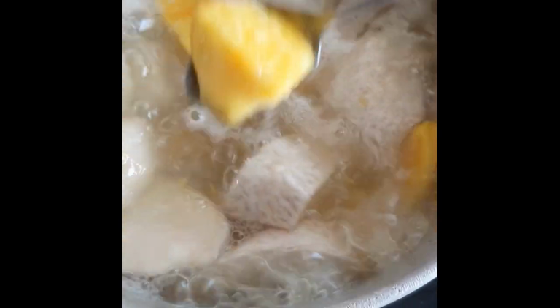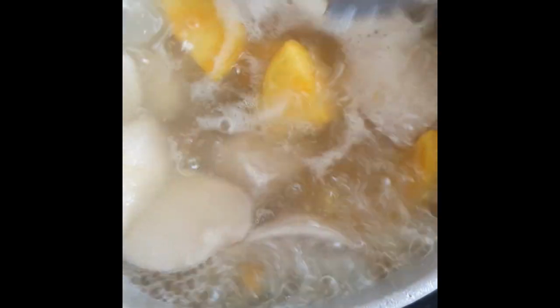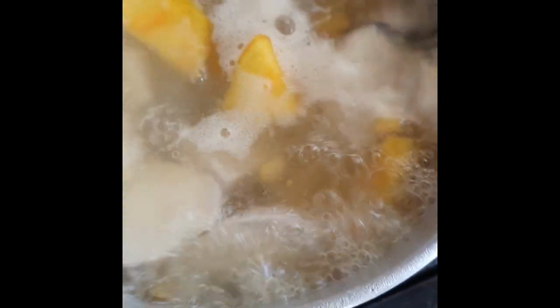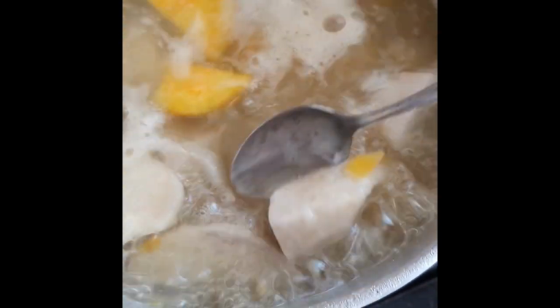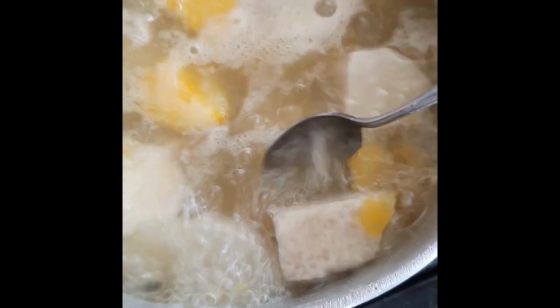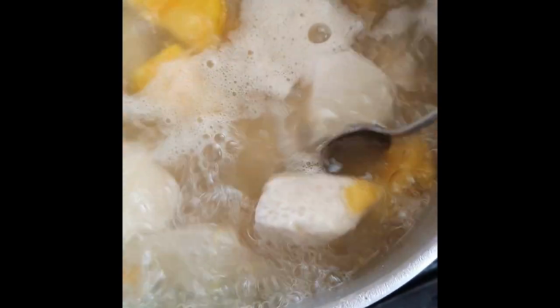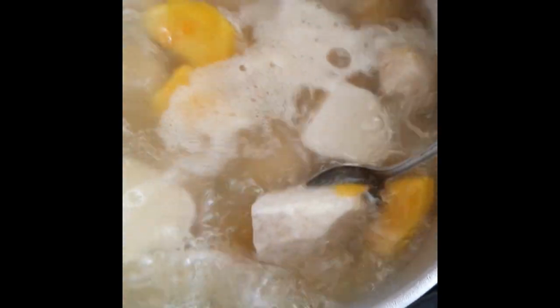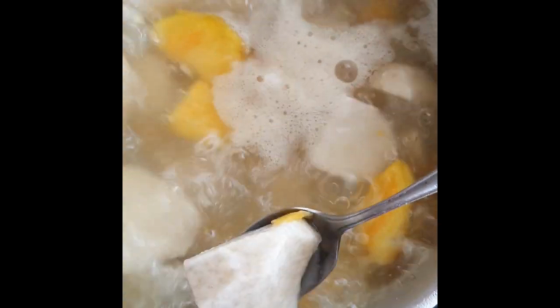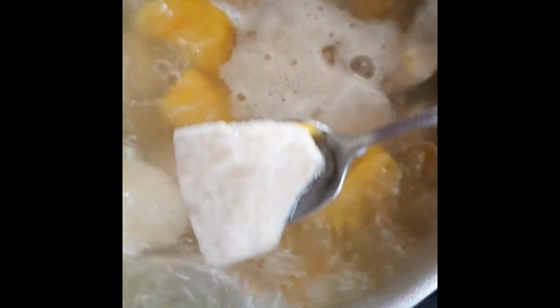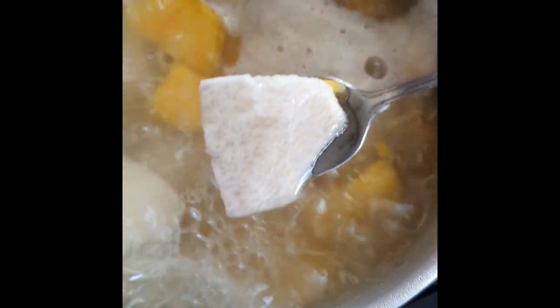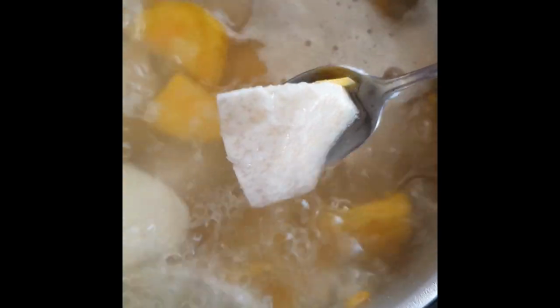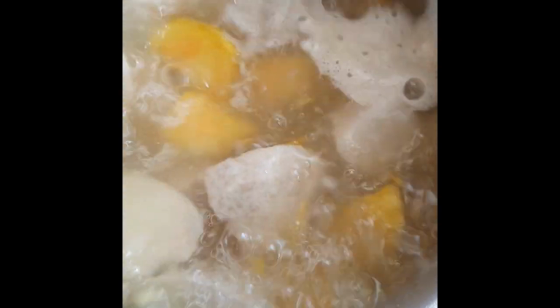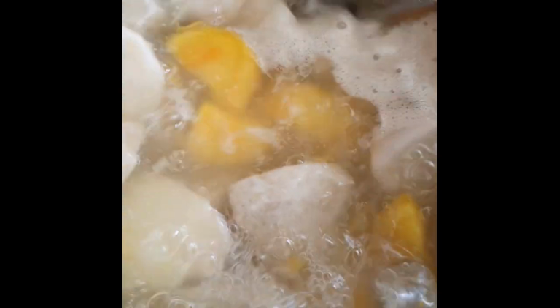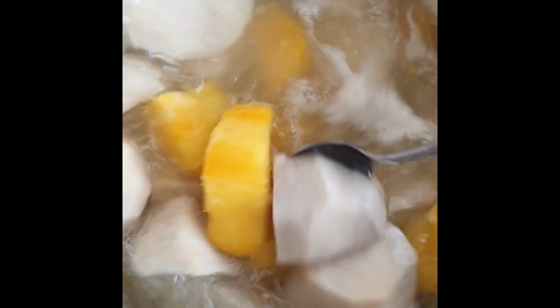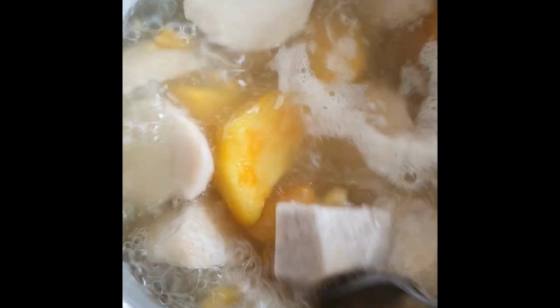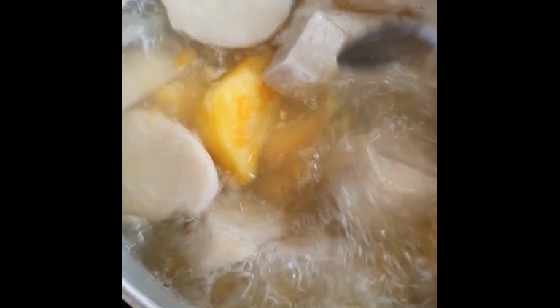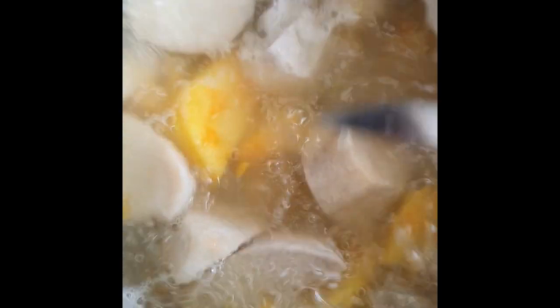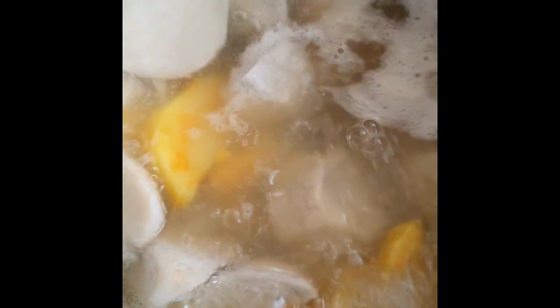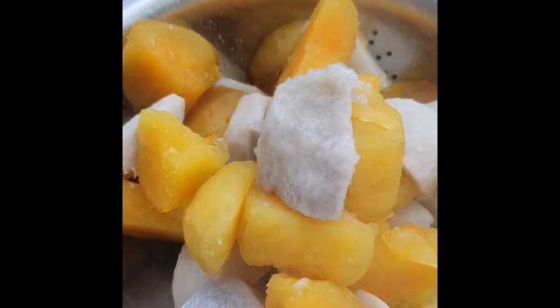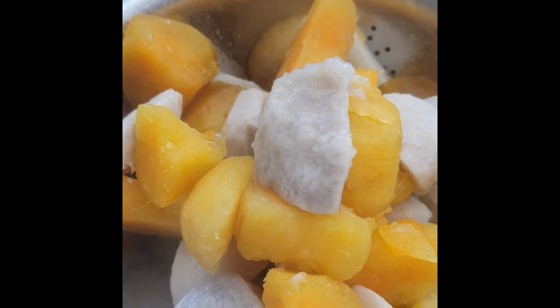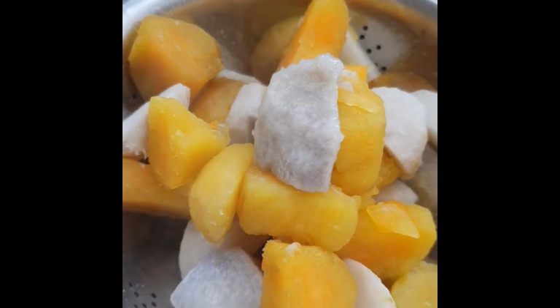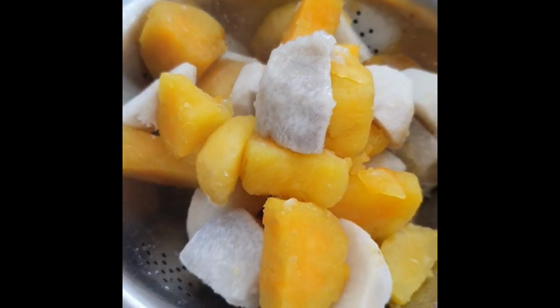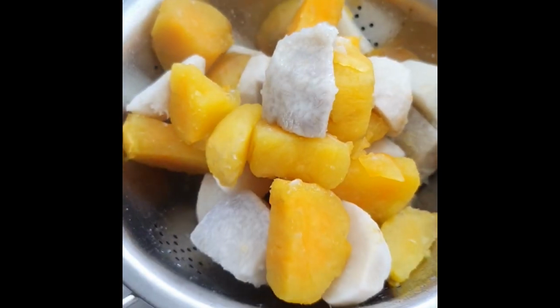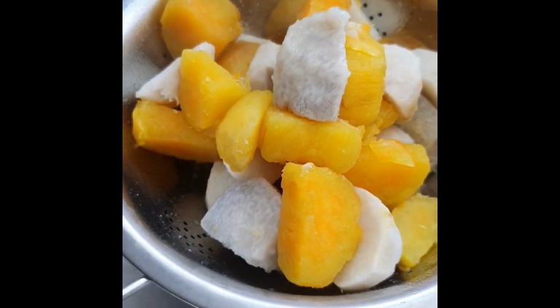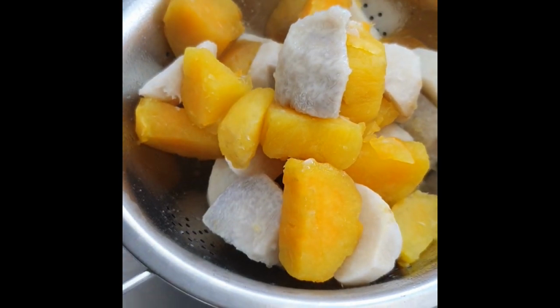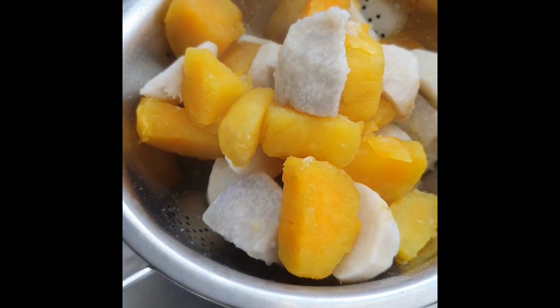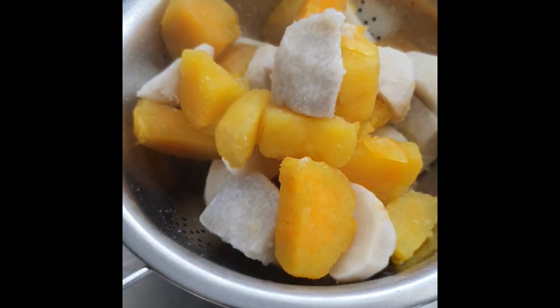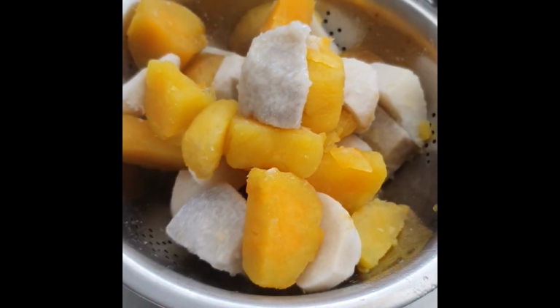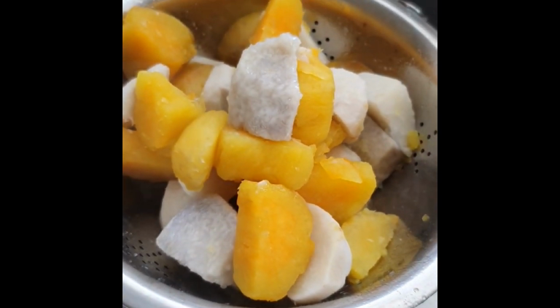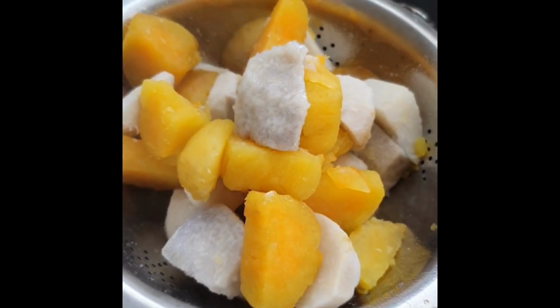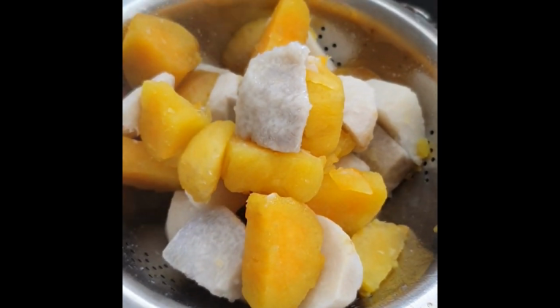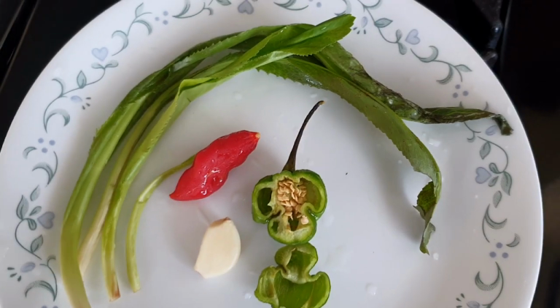You can test the veggies to see if they are cooked by sticking a fork in it — the fork will go through easily. When they are cooked, turn off the heat and drain in a colander or large strainer. Clean and wash your seasonings.